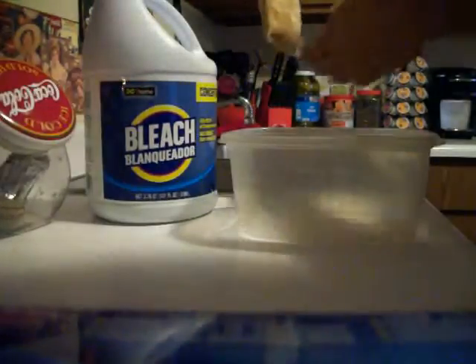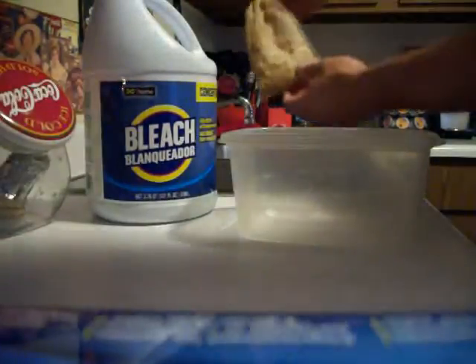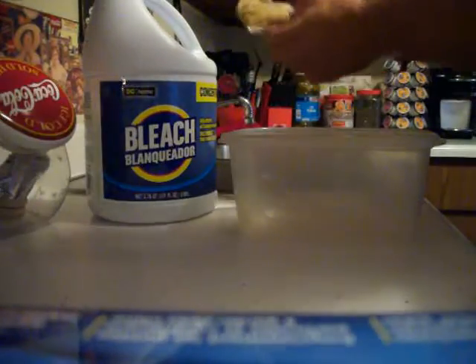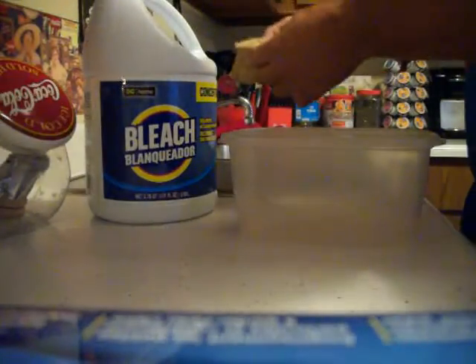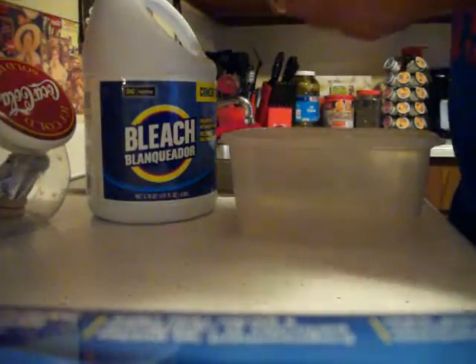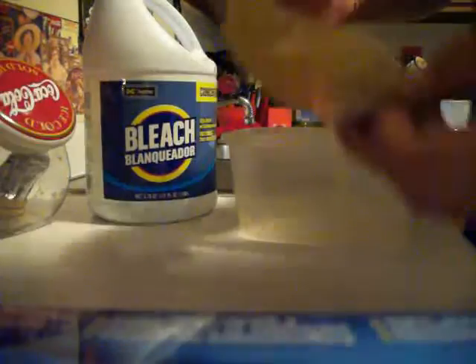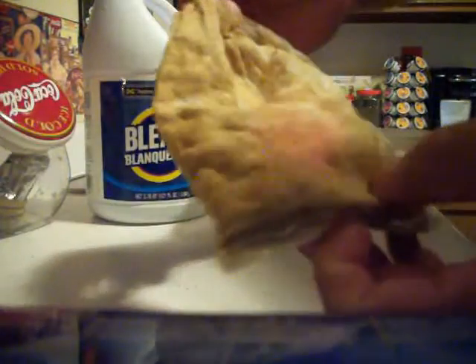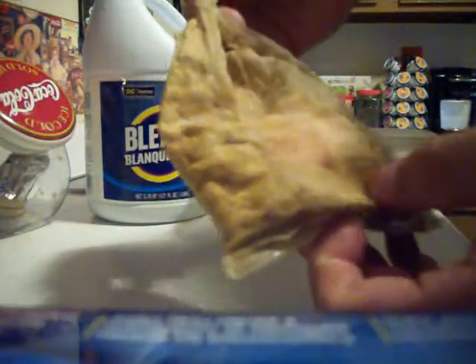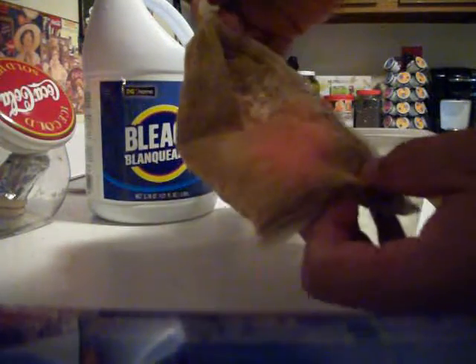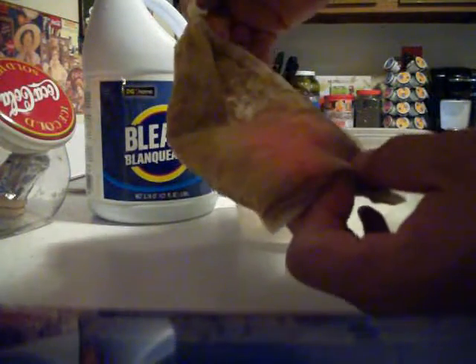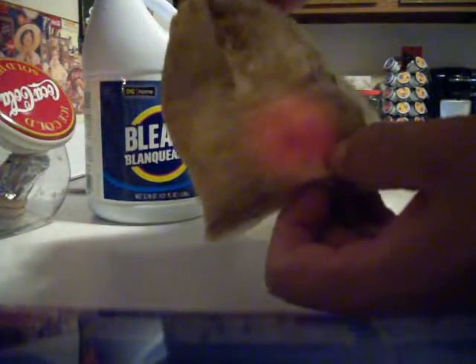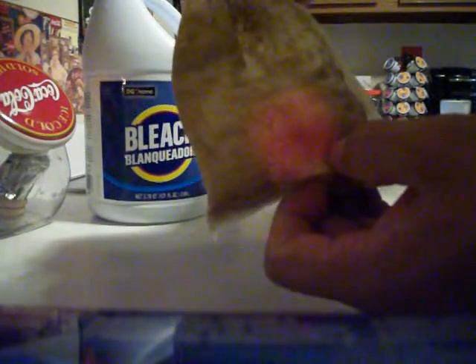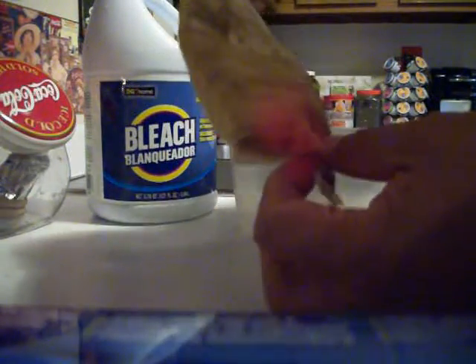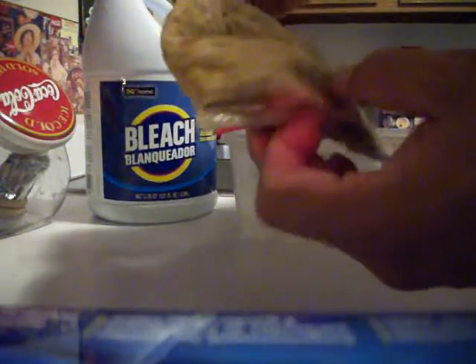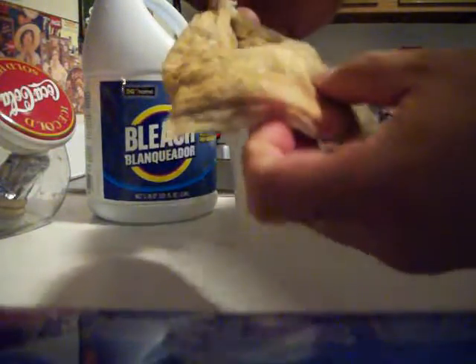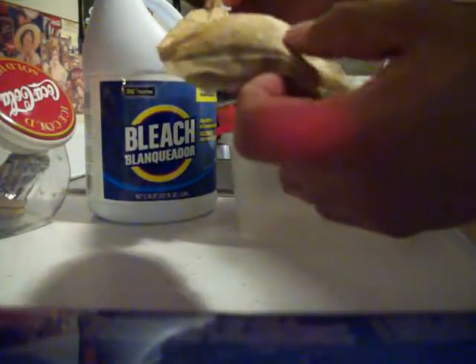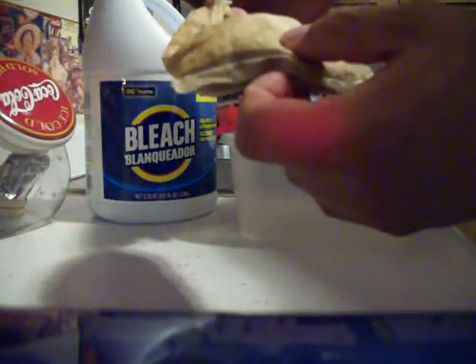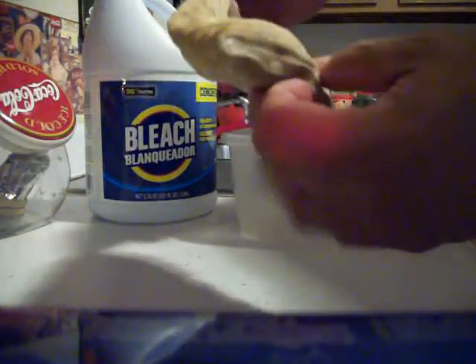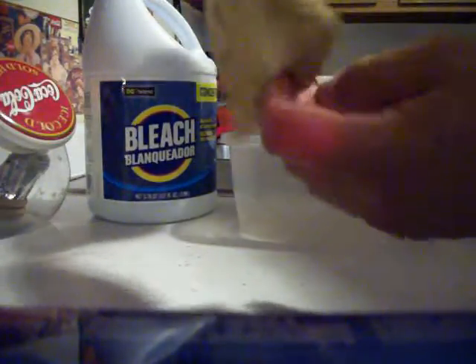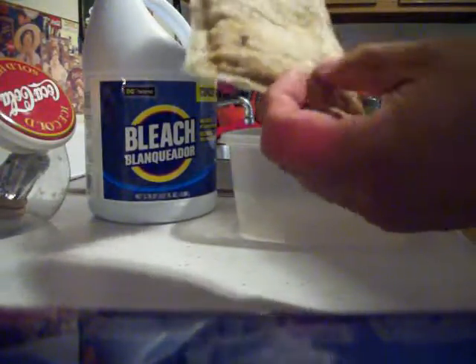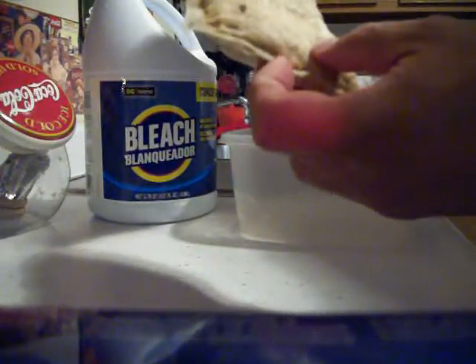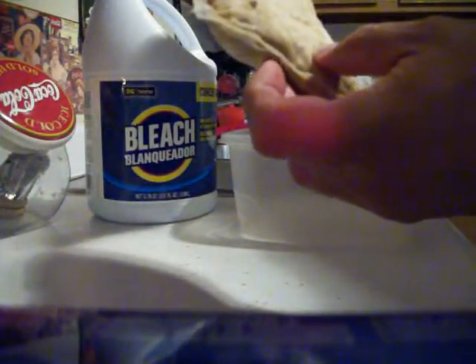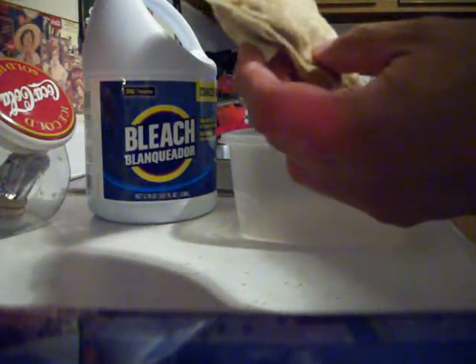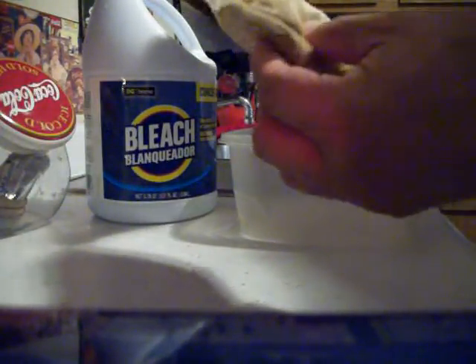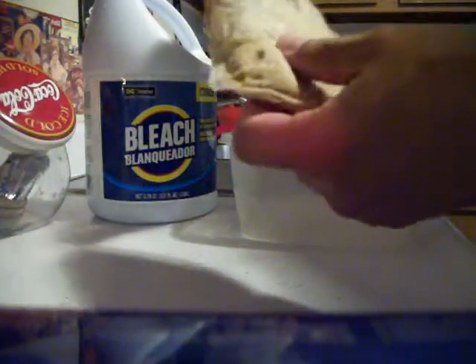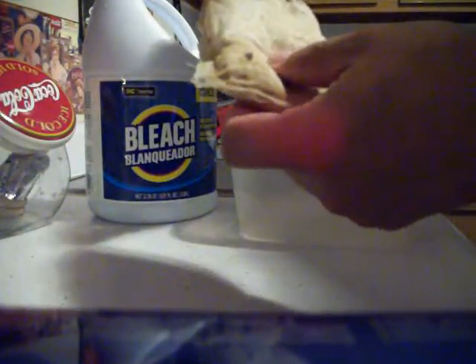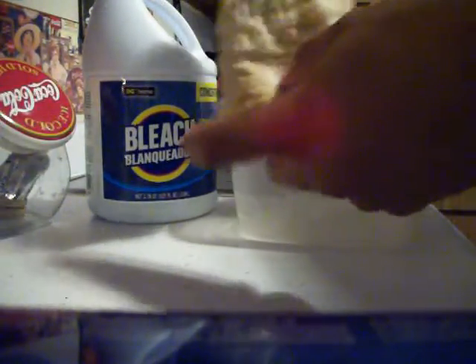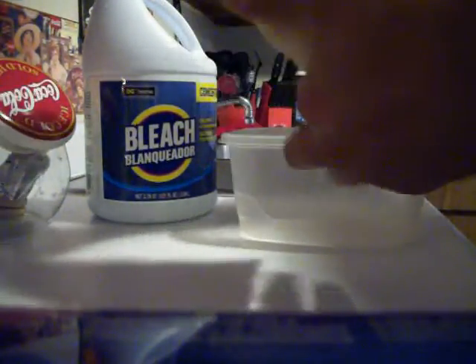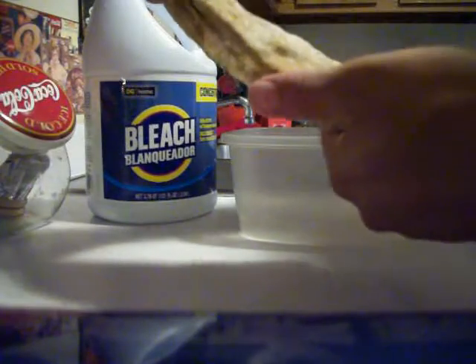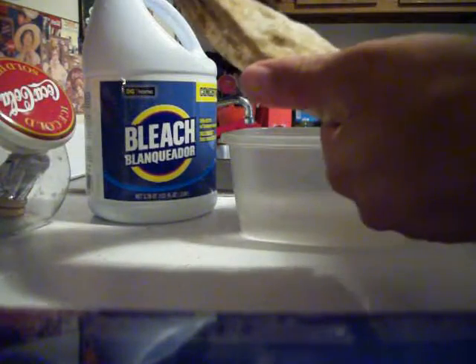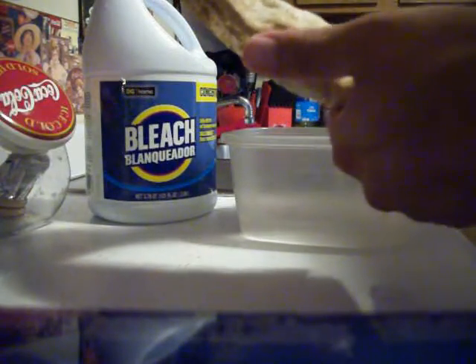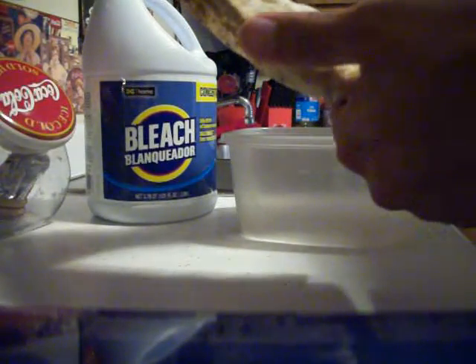Here's the old Purigen I just took out of my canister. You can see it's good and nasty and brown. It probably could have stayed in there a little longer because it's not as brown as it usually gets, but I'm going to go ahead and recharge it for this video.